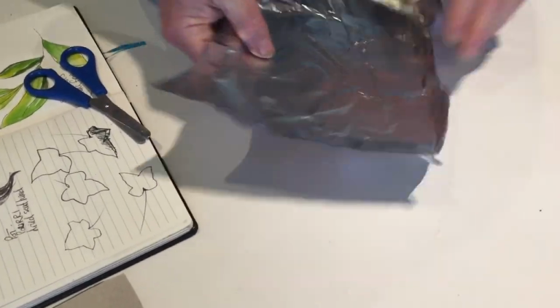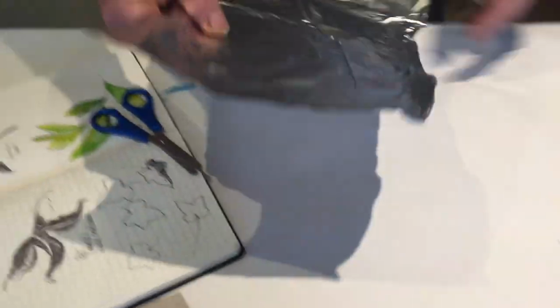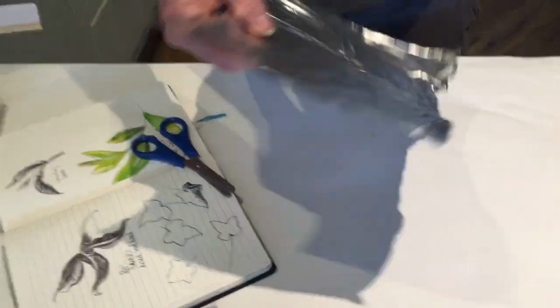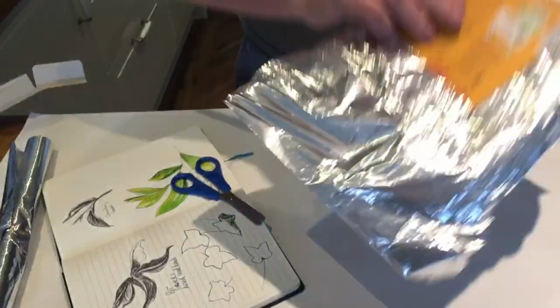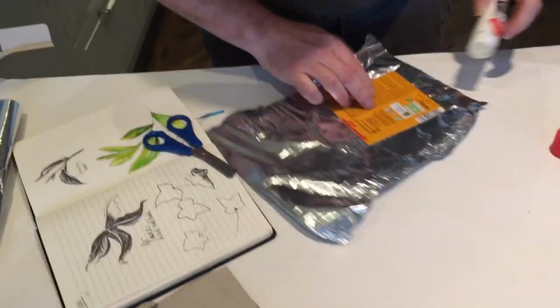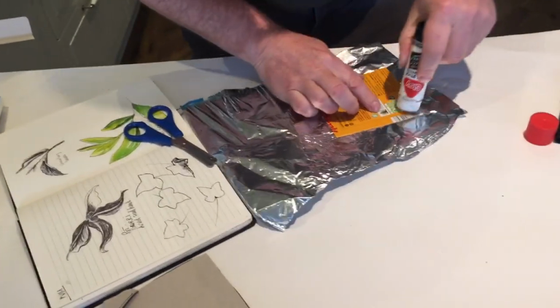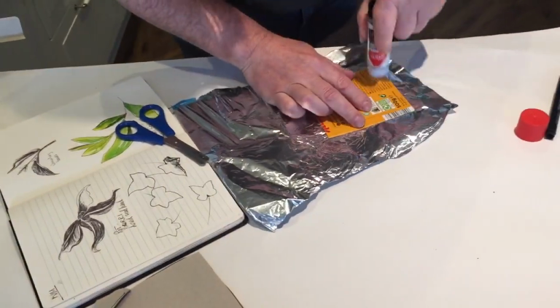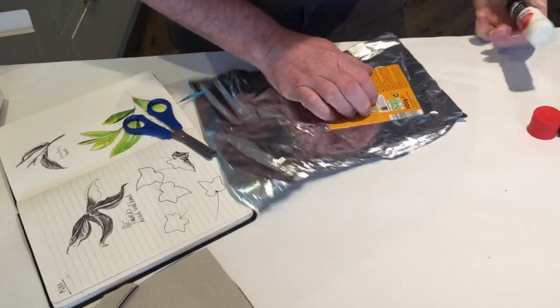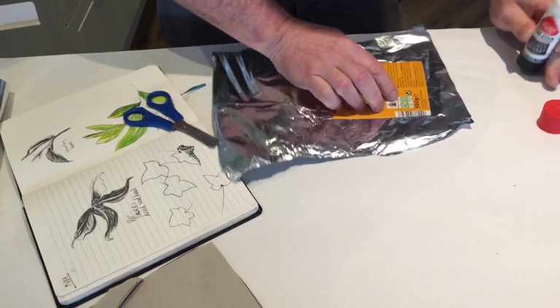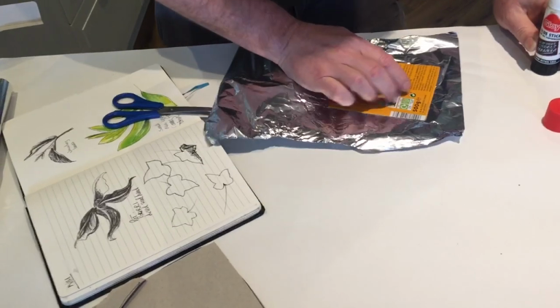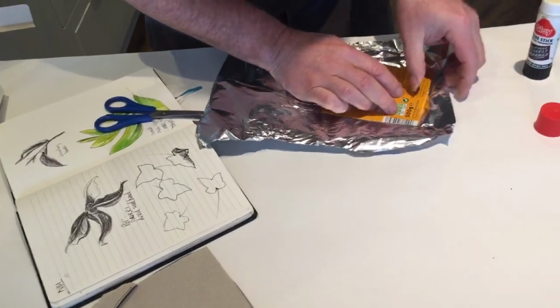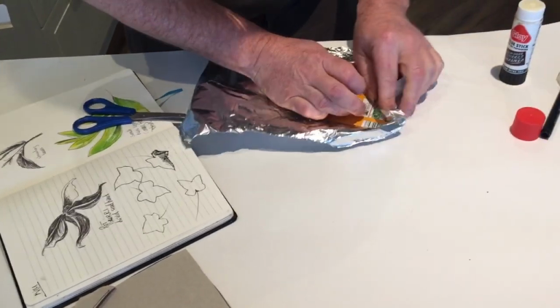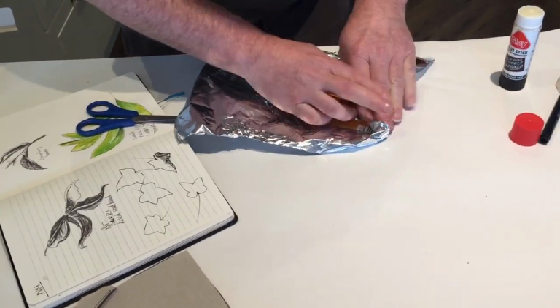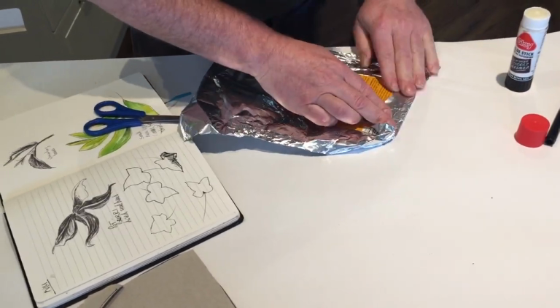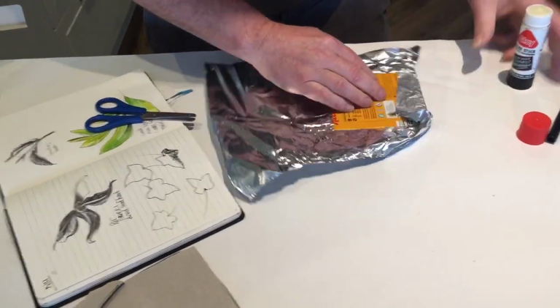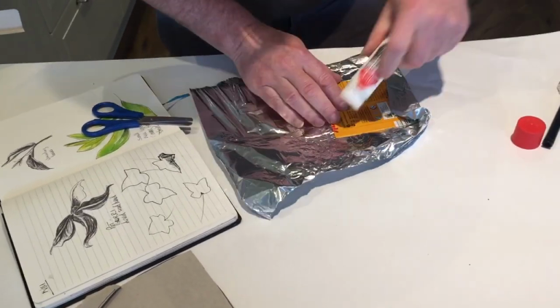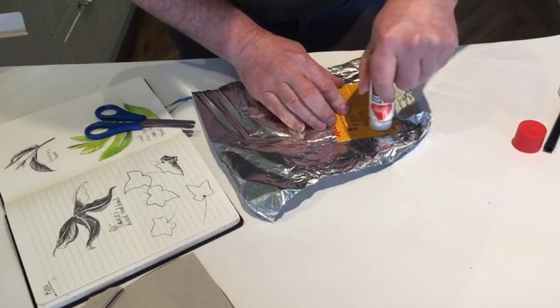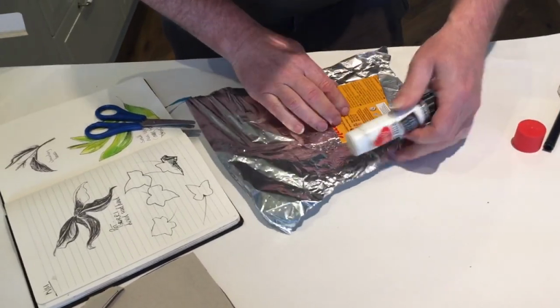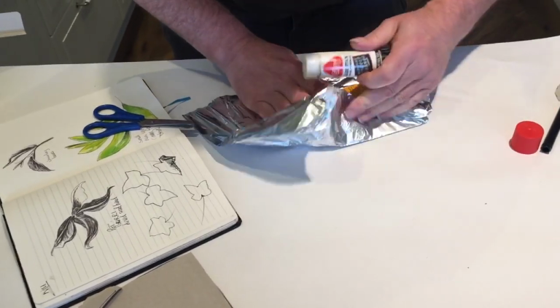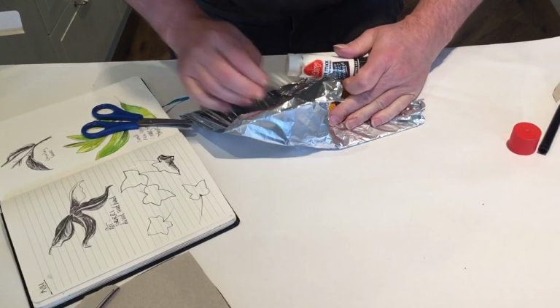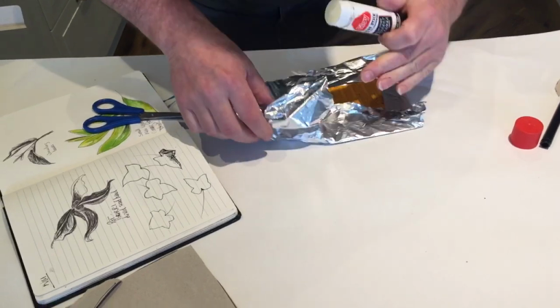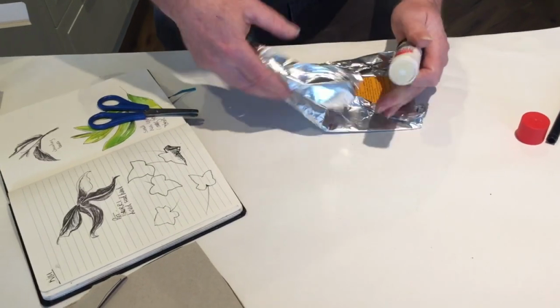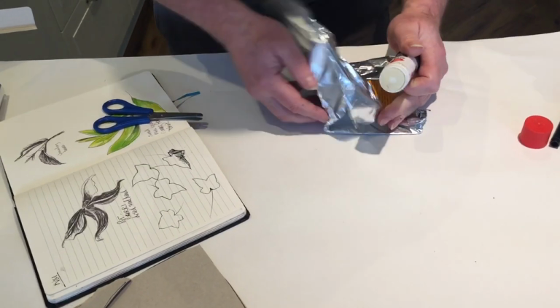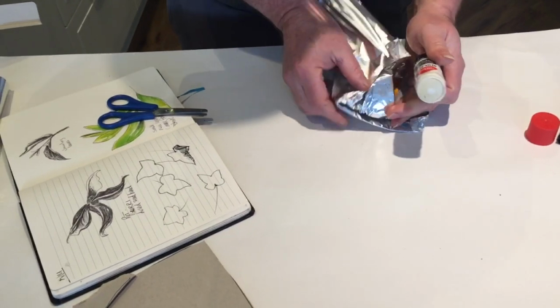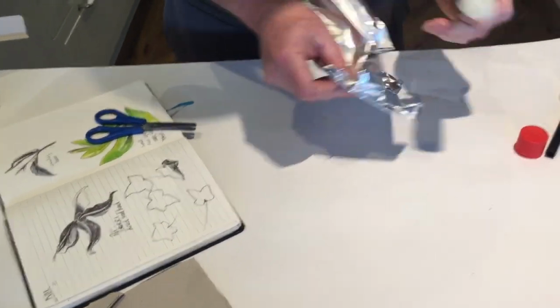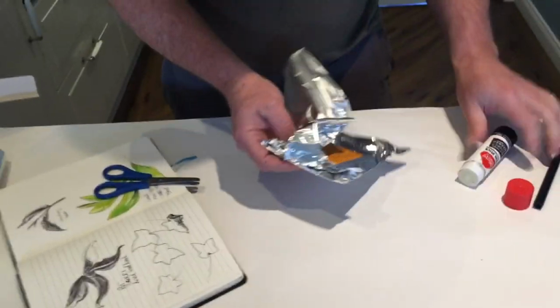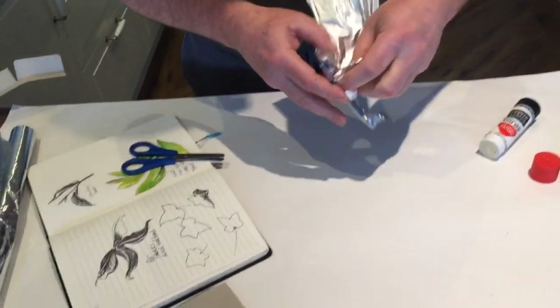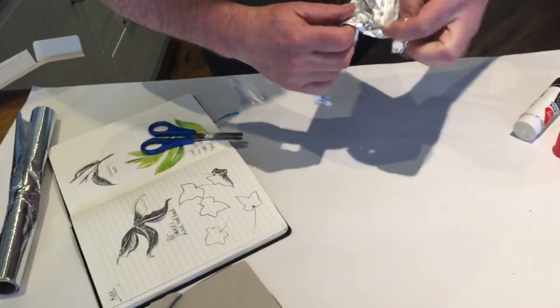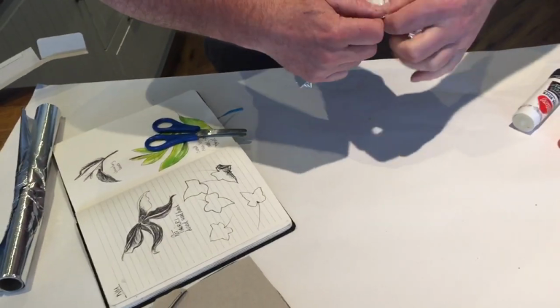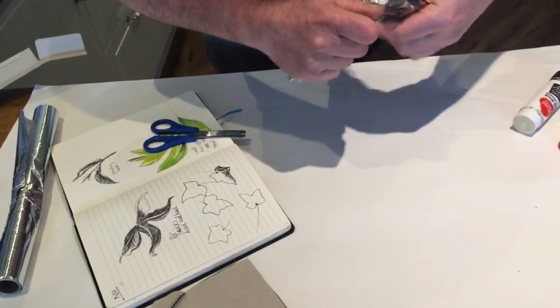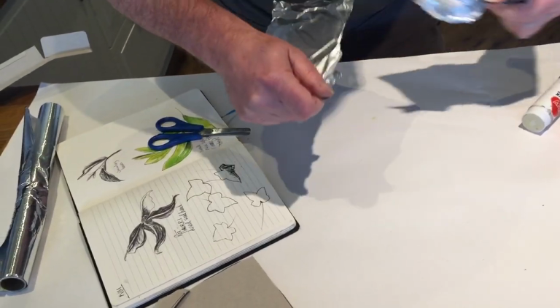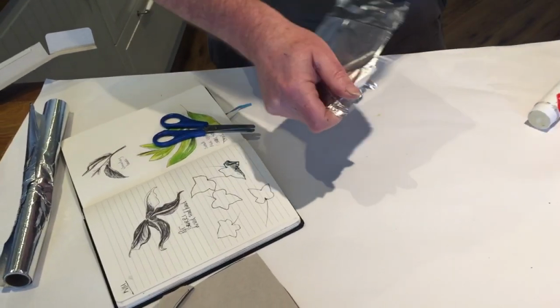What I can then do is glue the back, fold it over, glue the side, pull that over, and so on and so on. Once I've got it glued down, I'm just going to take this excess off.